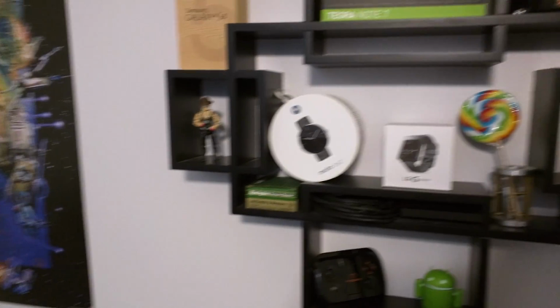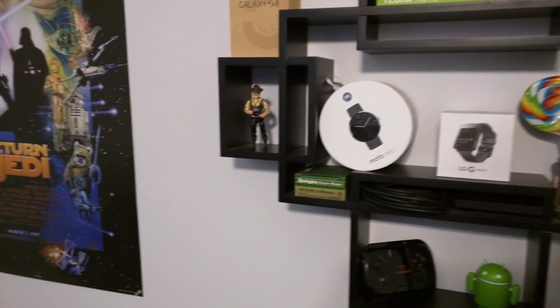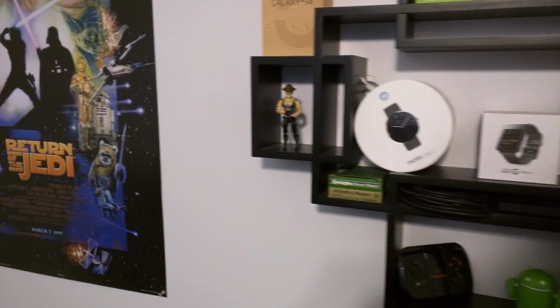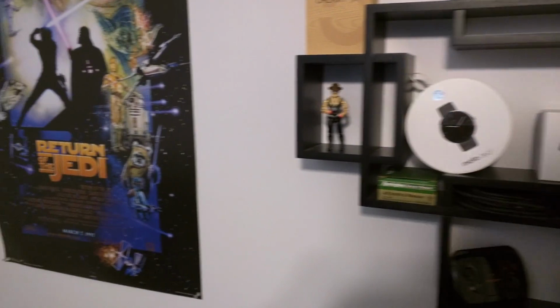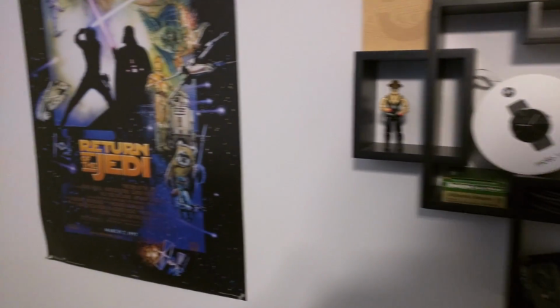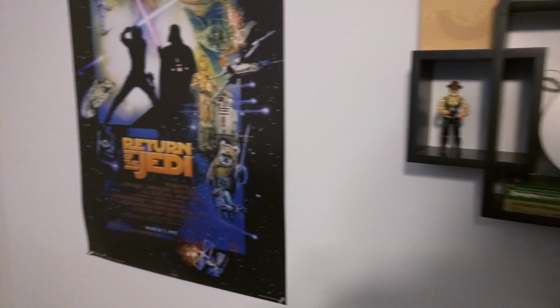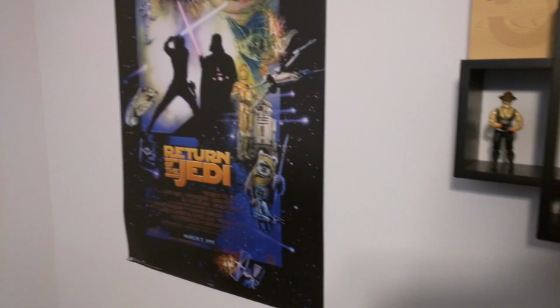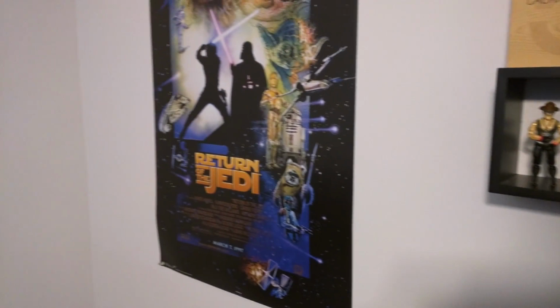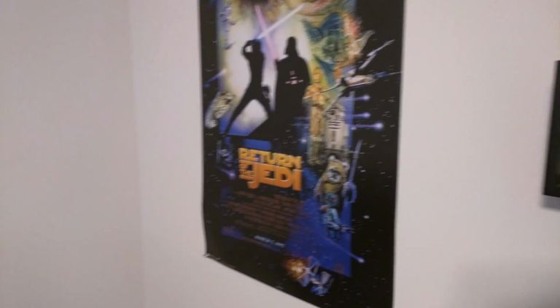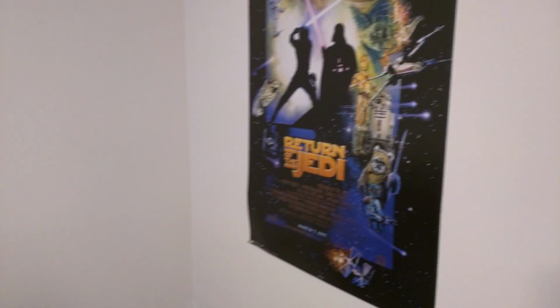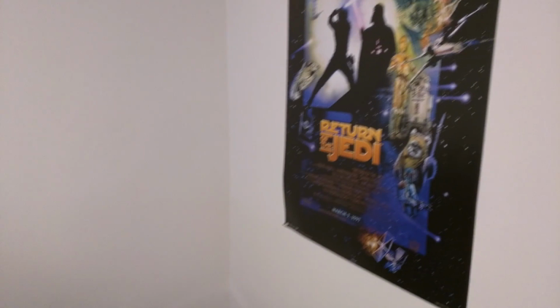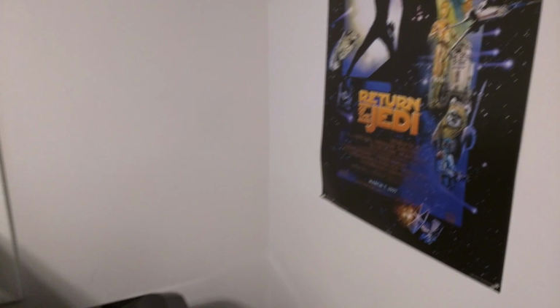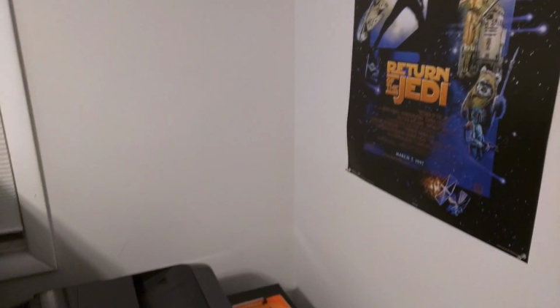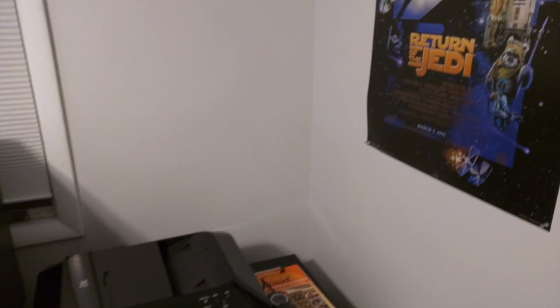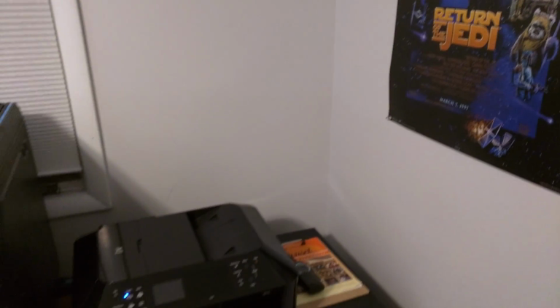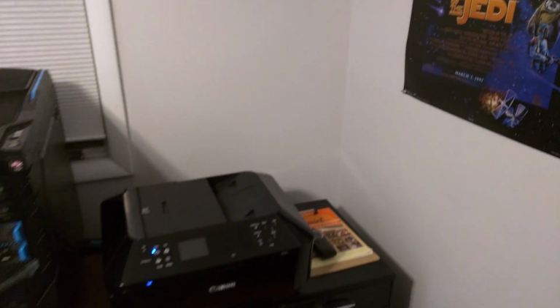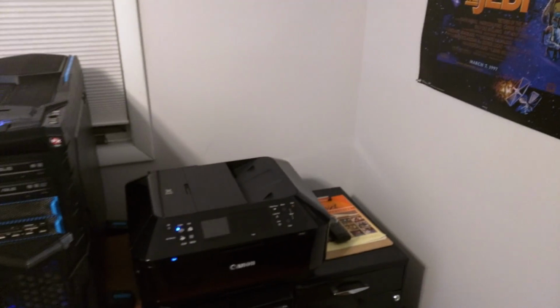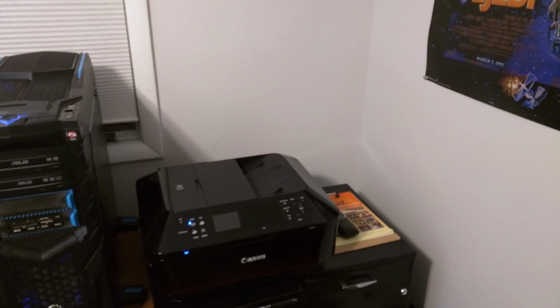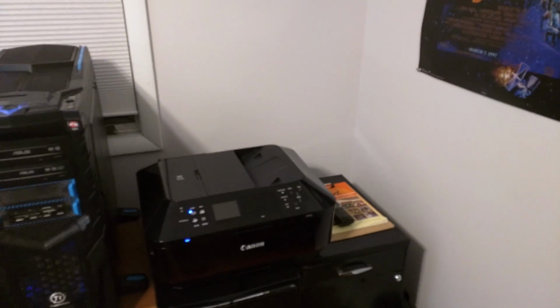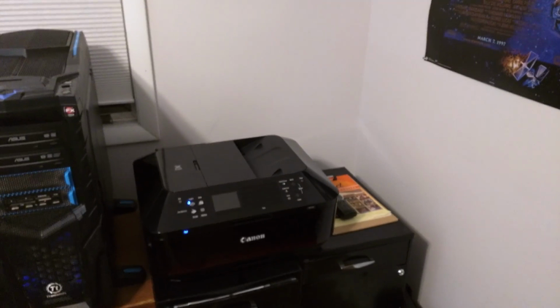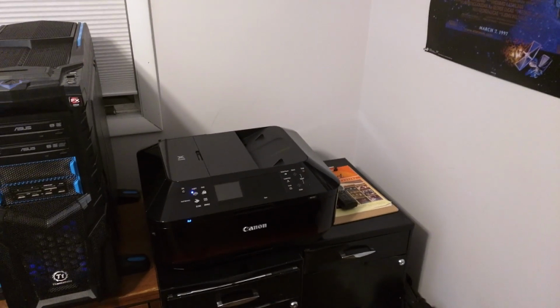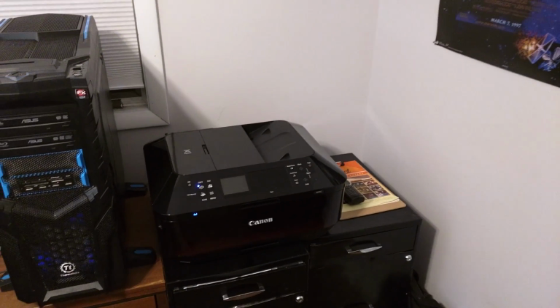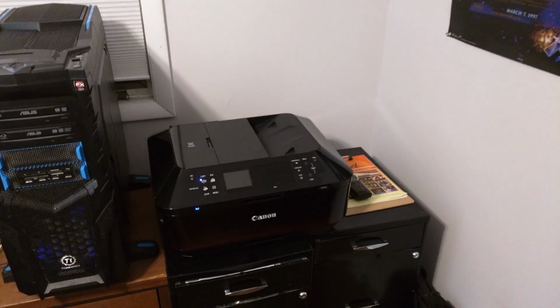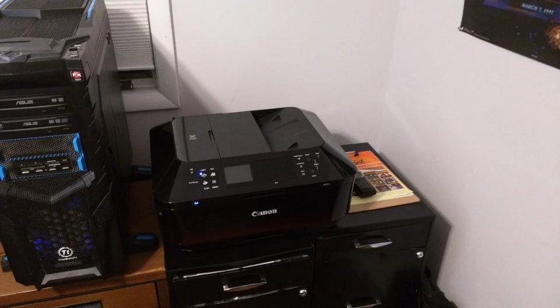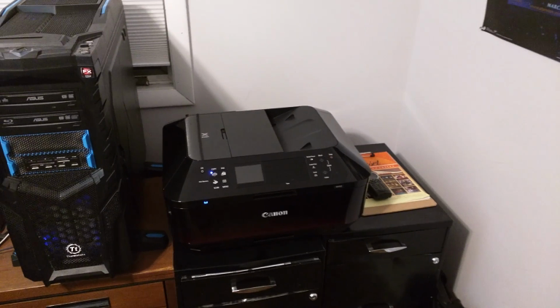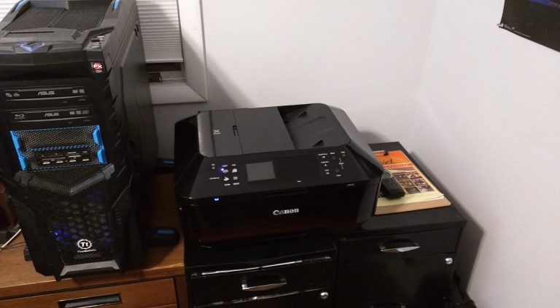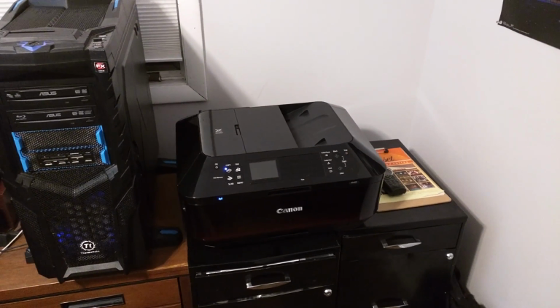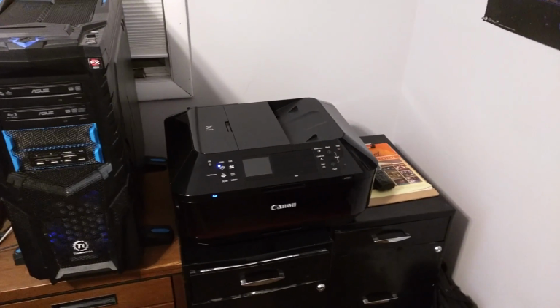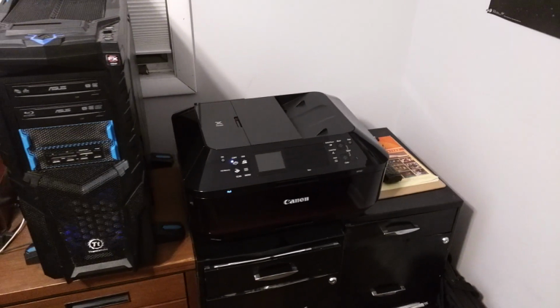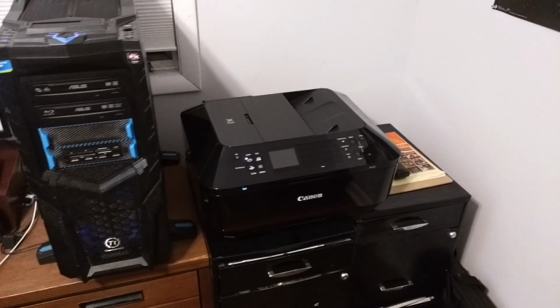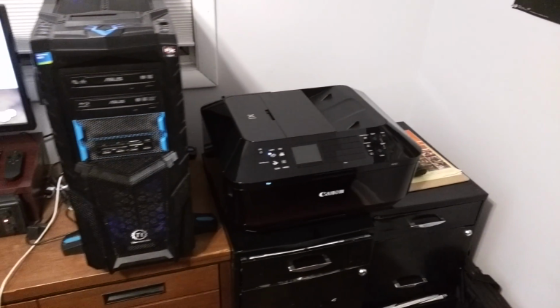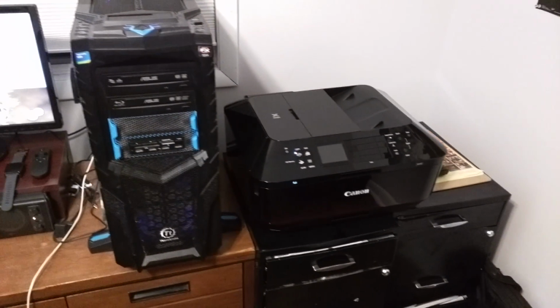Let's check out the rest of my office here. Here's my Star Wars poster. And wow, very exciting — printer. Canon printer, copier effects. Actually really nice, I like it a lot.